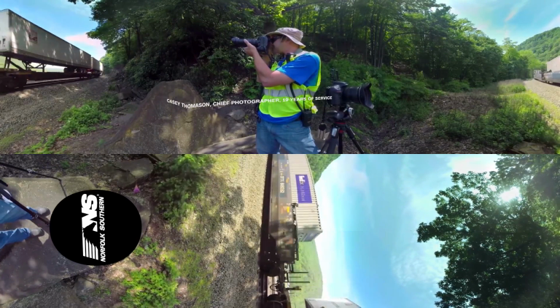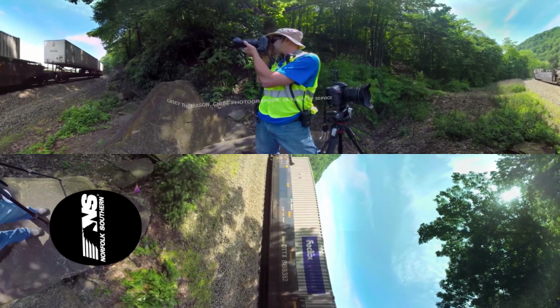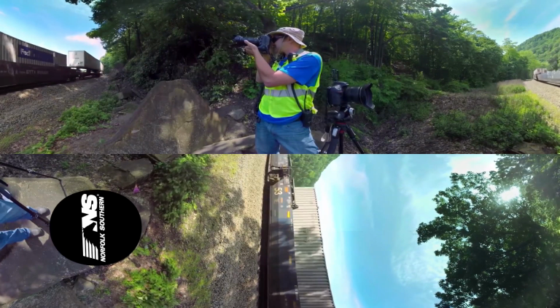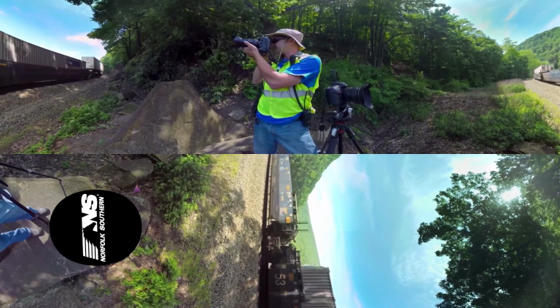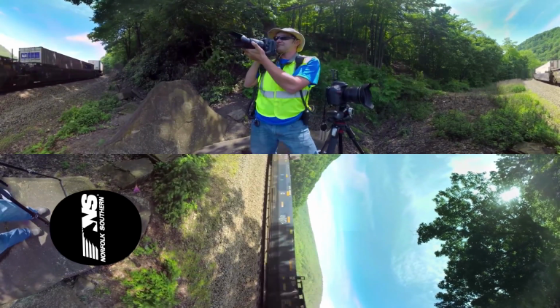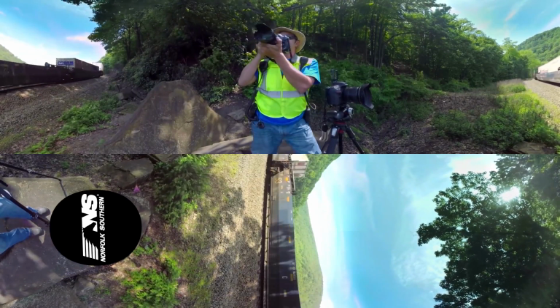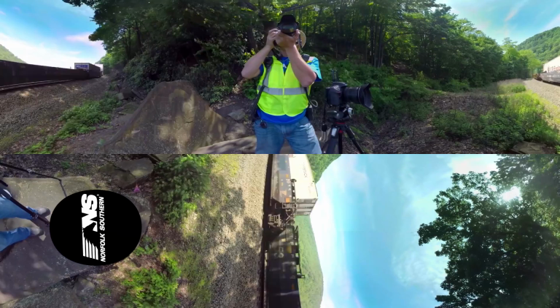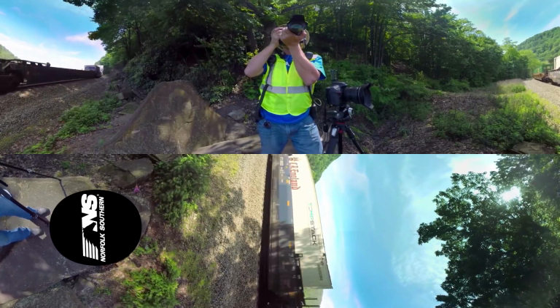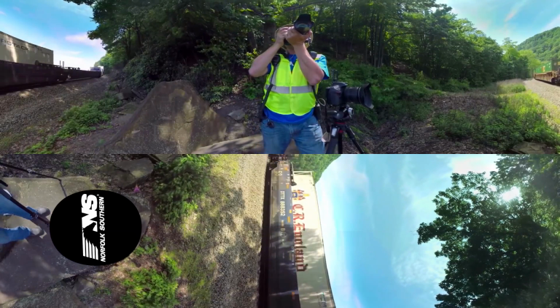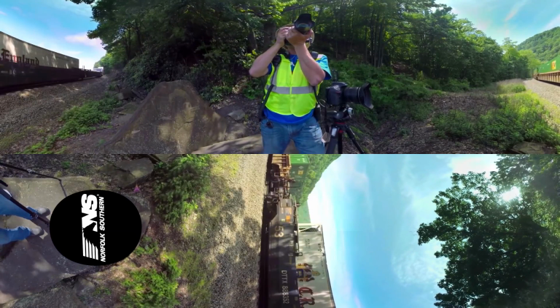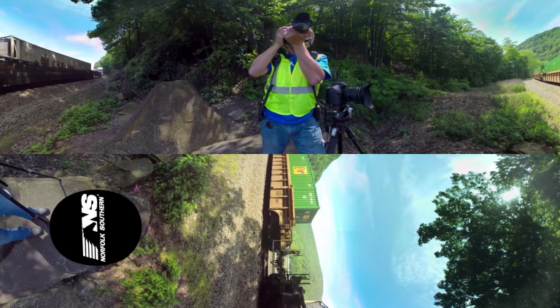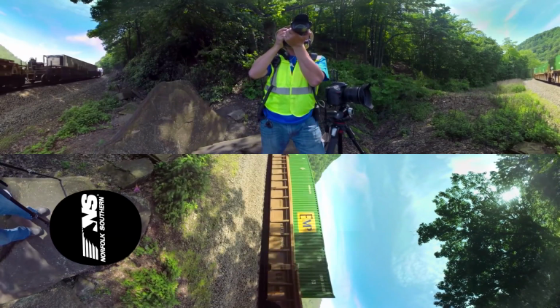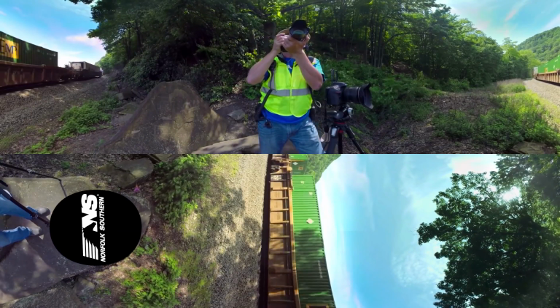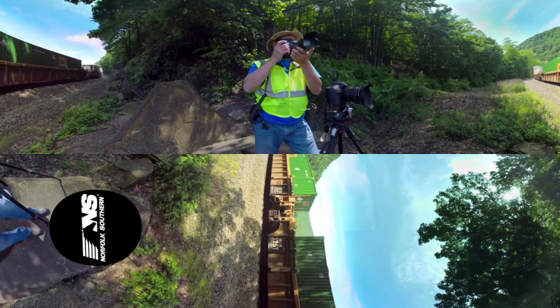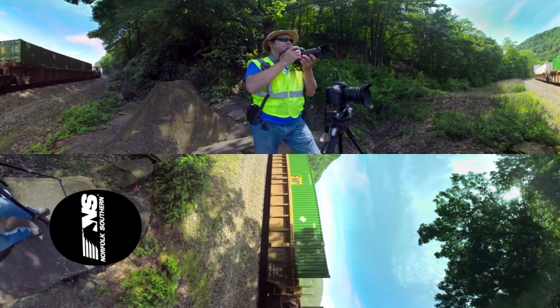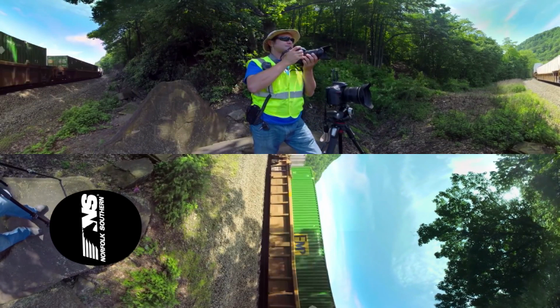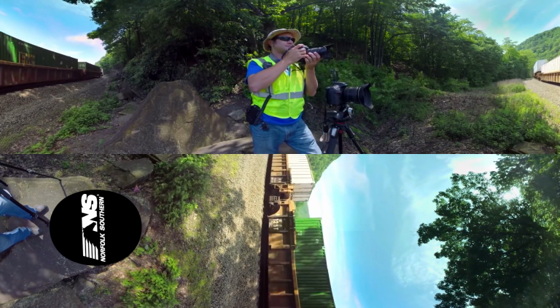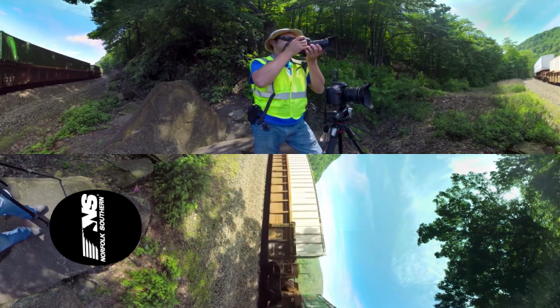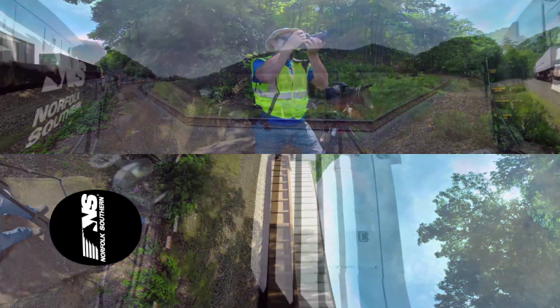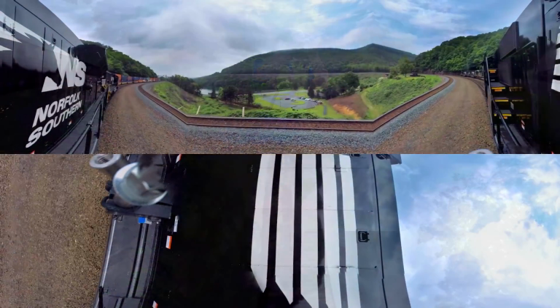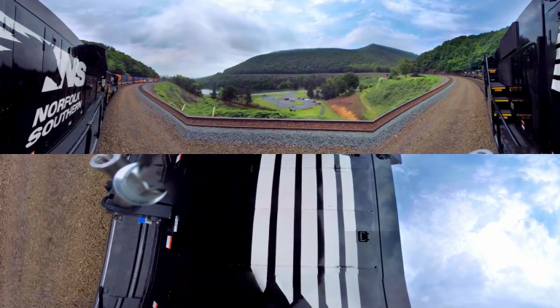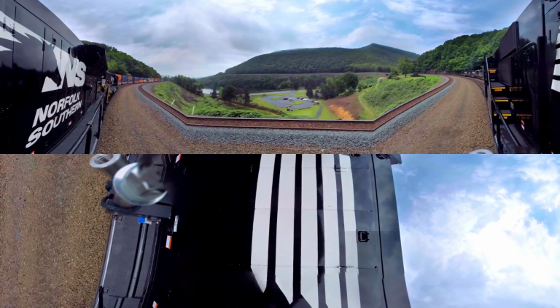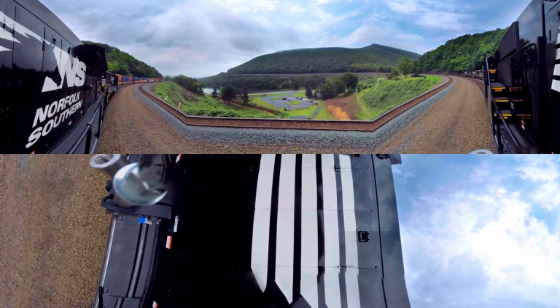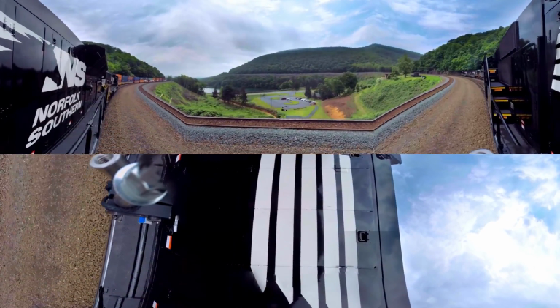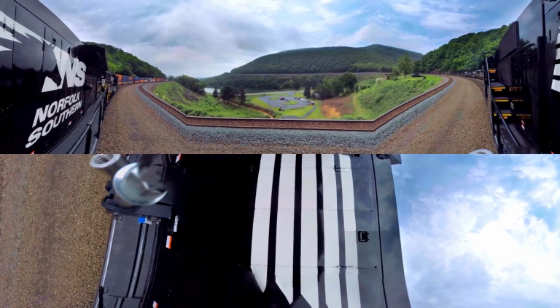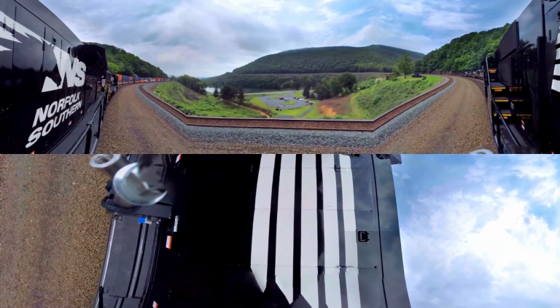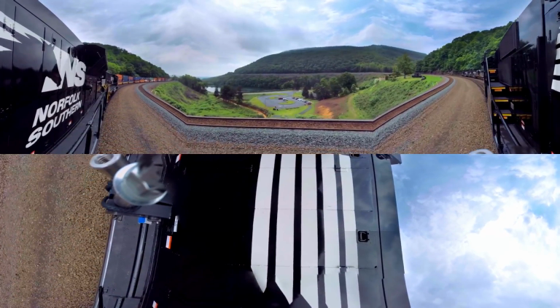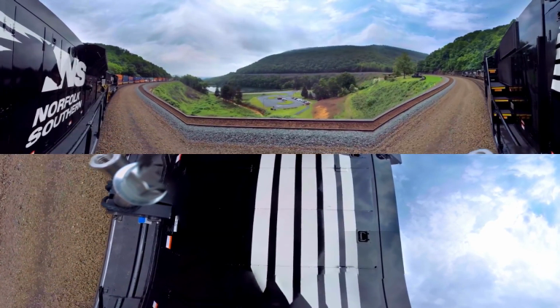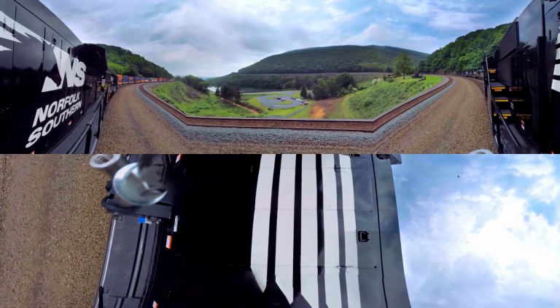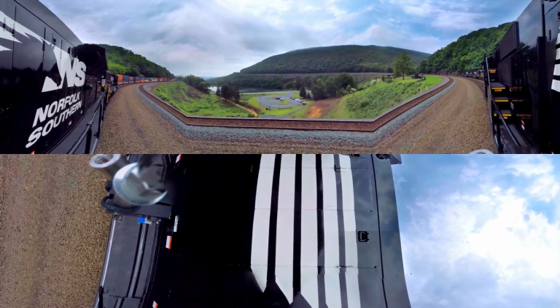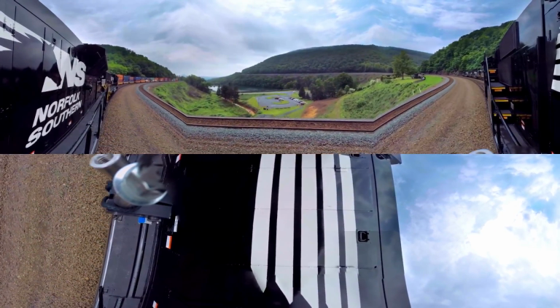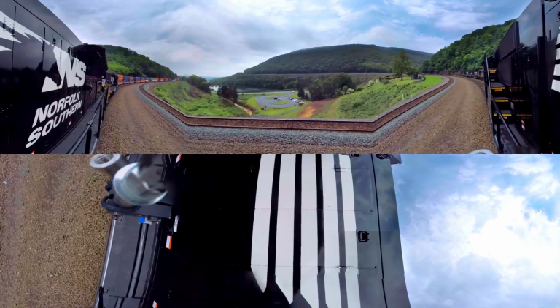In fact, during World War II, because of the importance of Horseshoe Curve and what was being sent over — both from a troop standpoint and from a material standpoint — it was targeted by Germany to be blown up. Fortunately, they were discovered before they could carry that out.